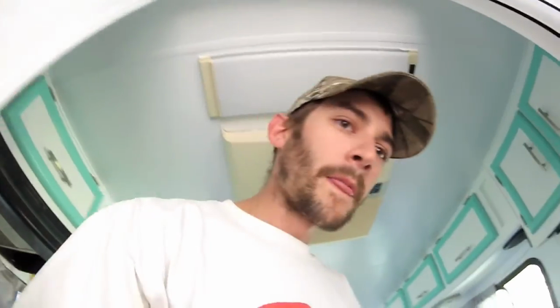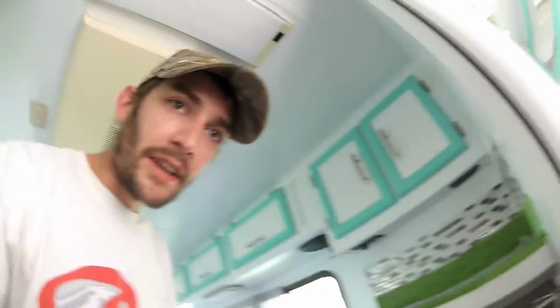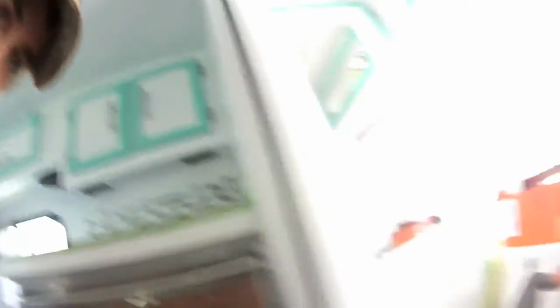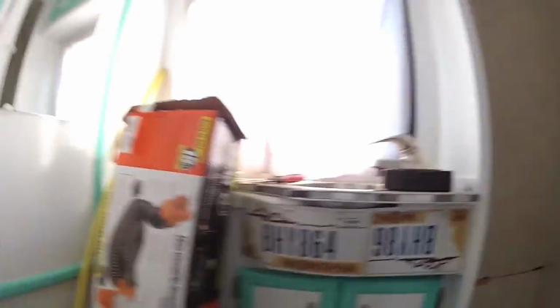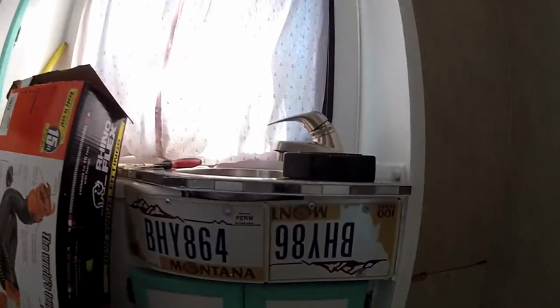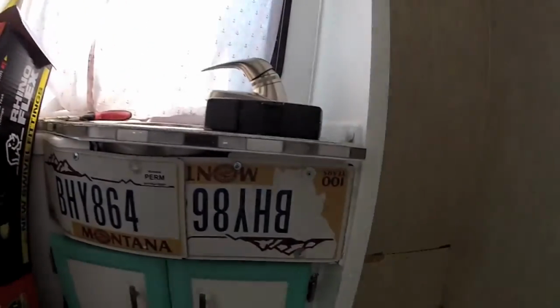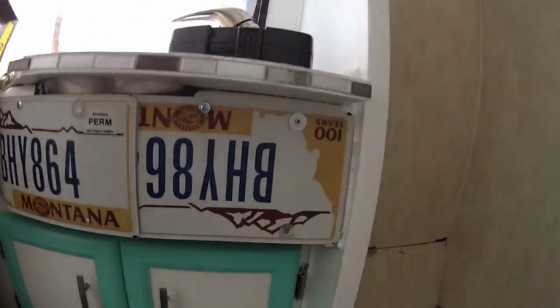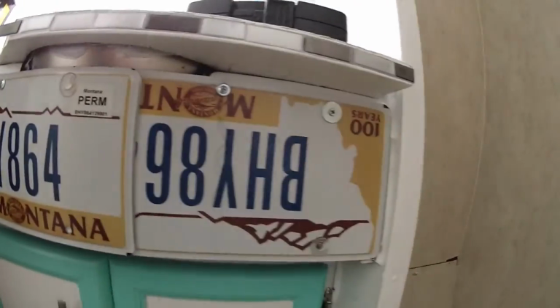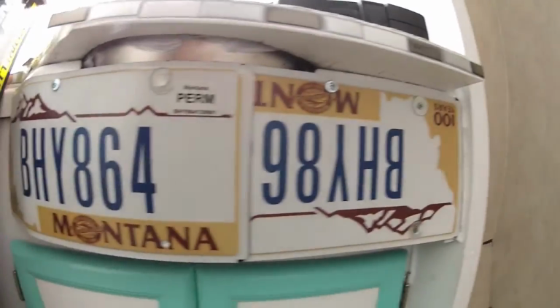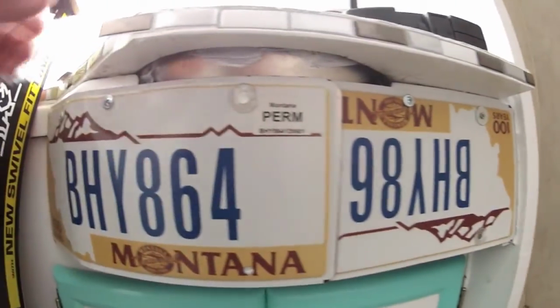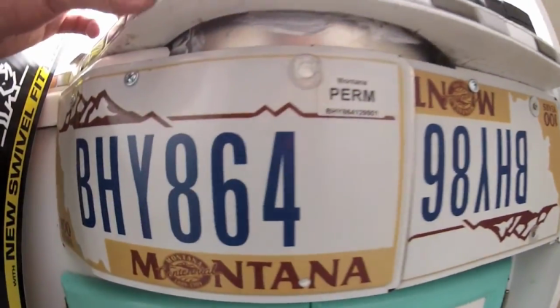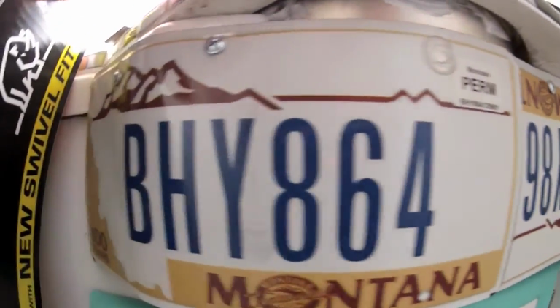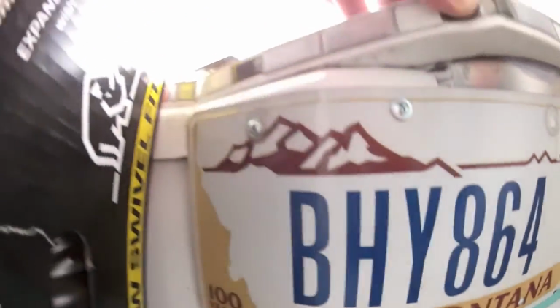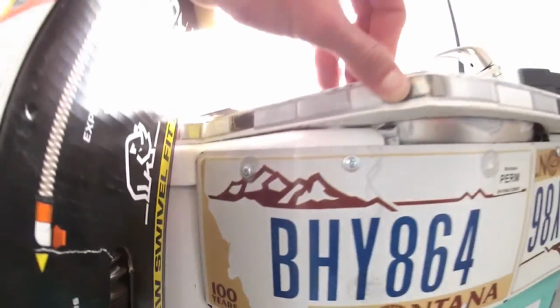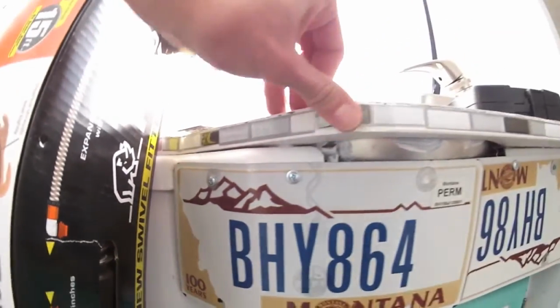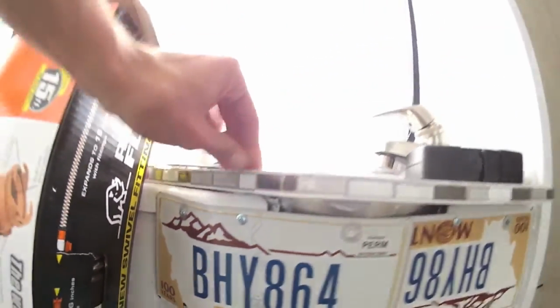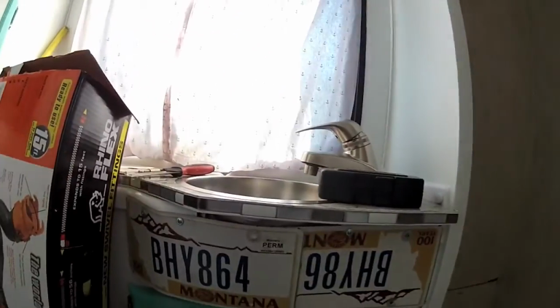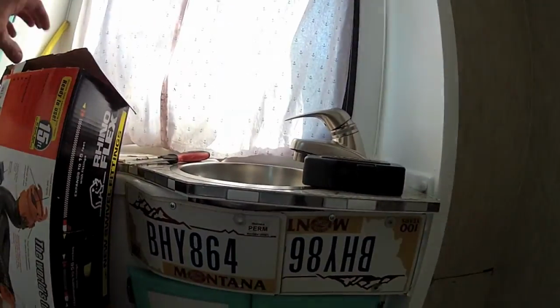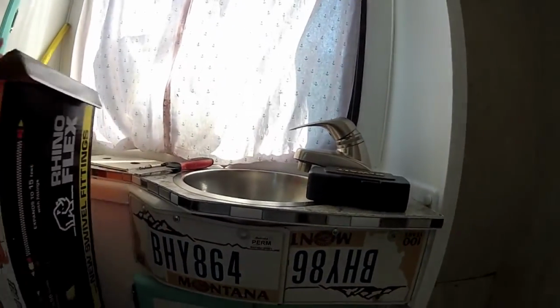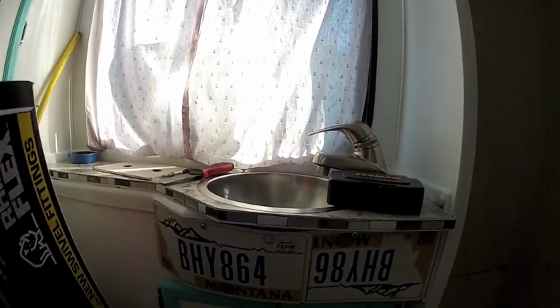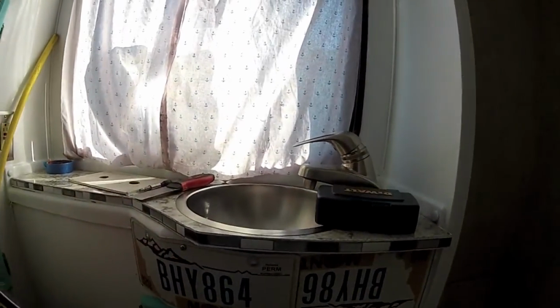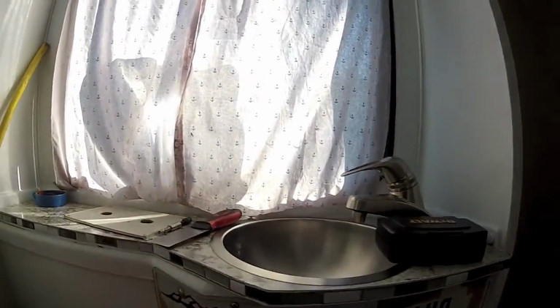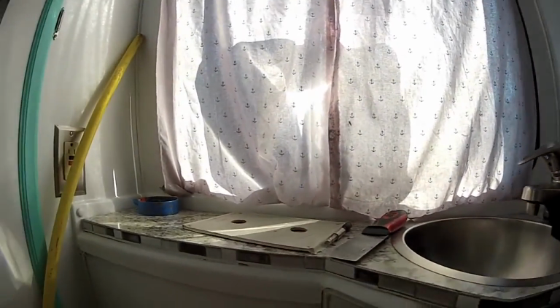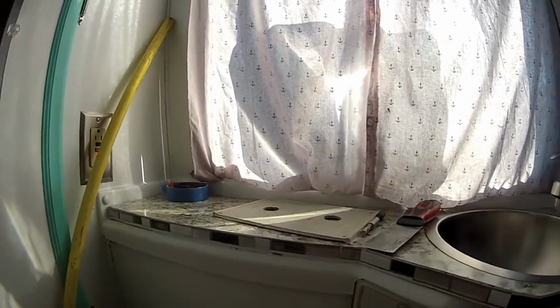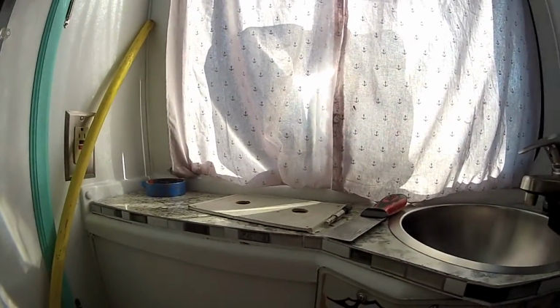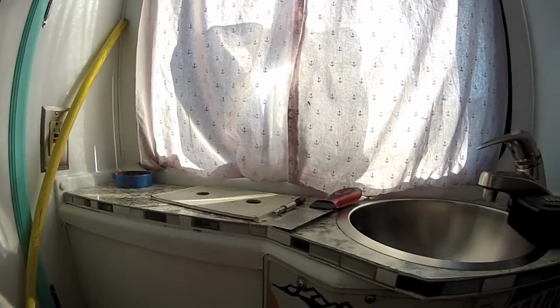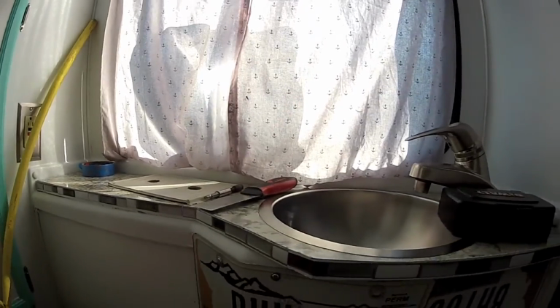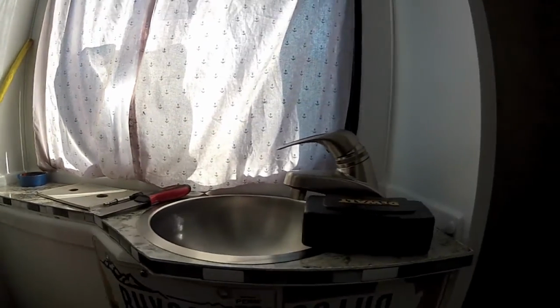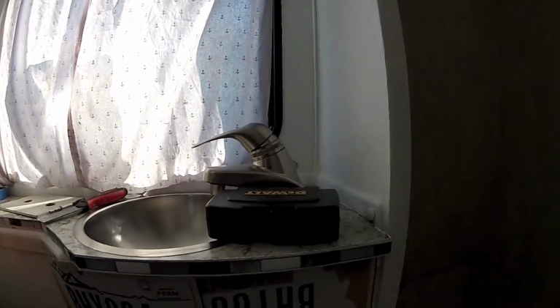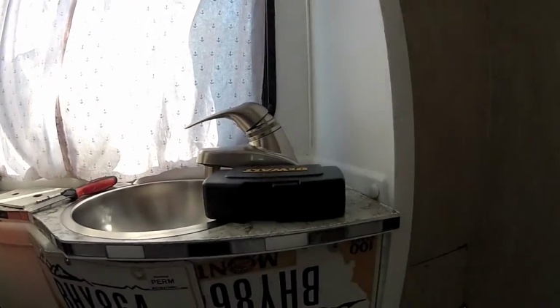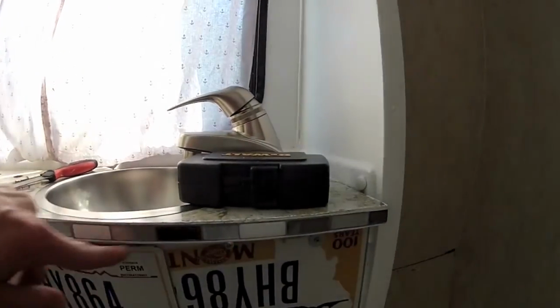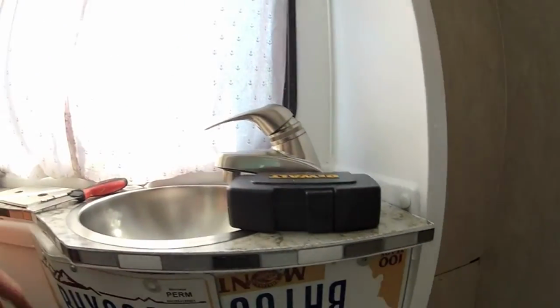Right down here, I'll show you. We got the old plates off the Dolphin. For that trim piece I was wondering about, I used some leftover Smart Tile to do the edges here.